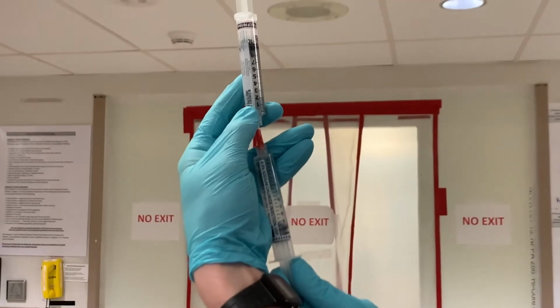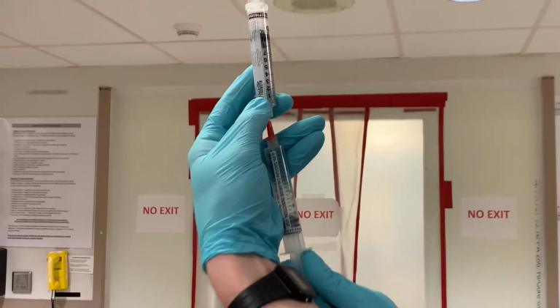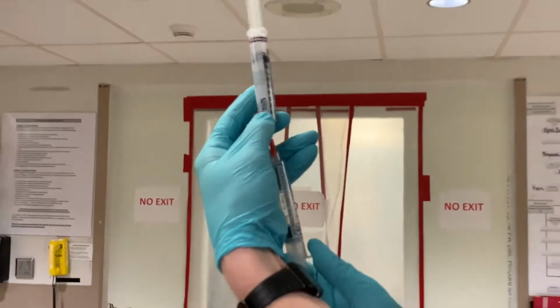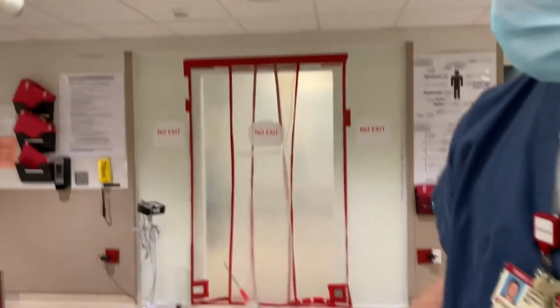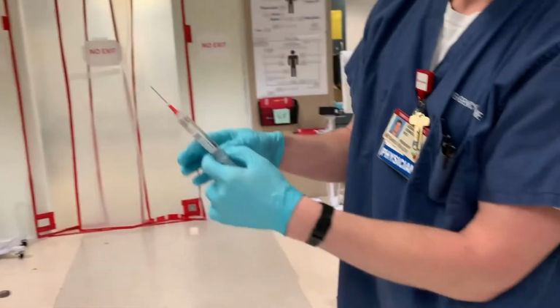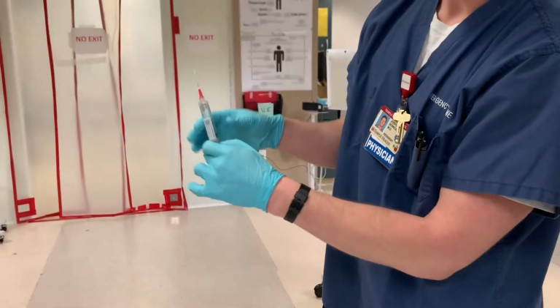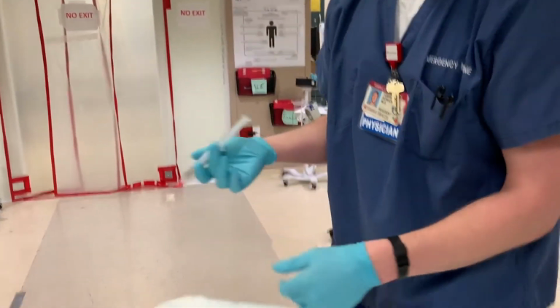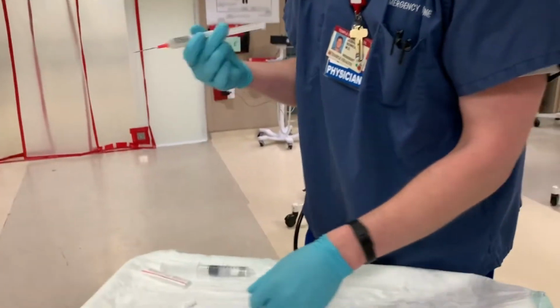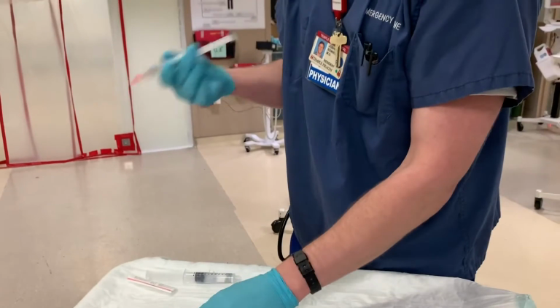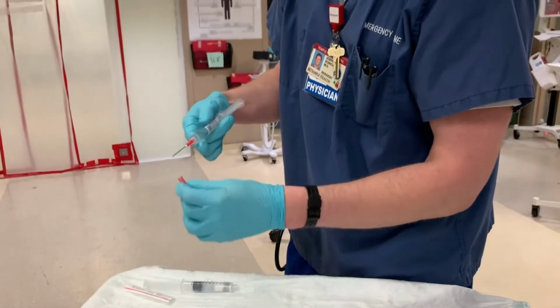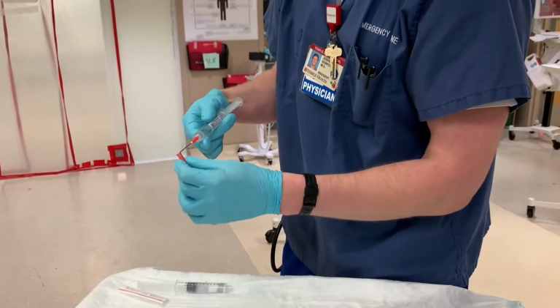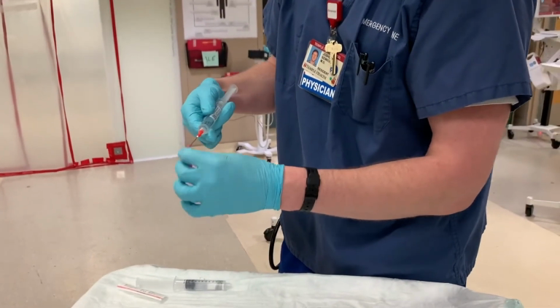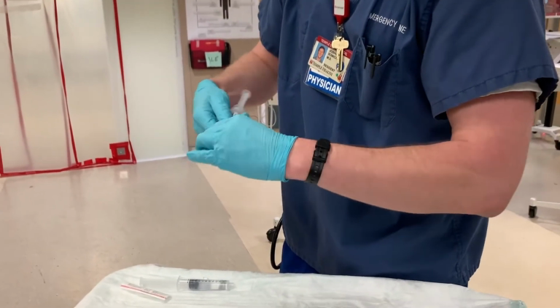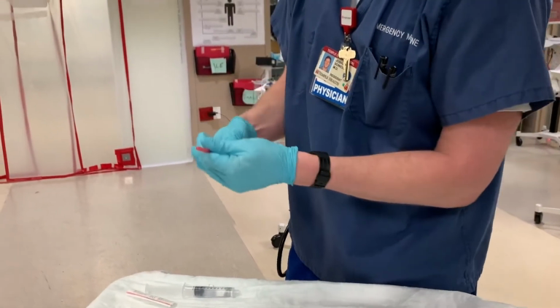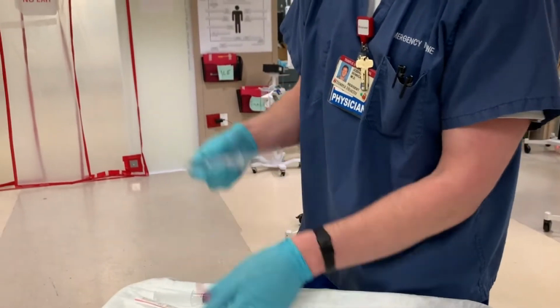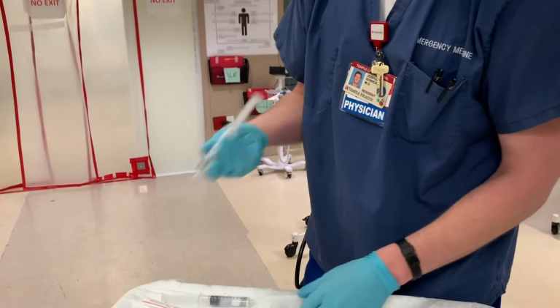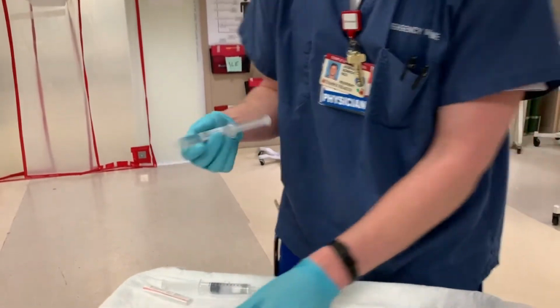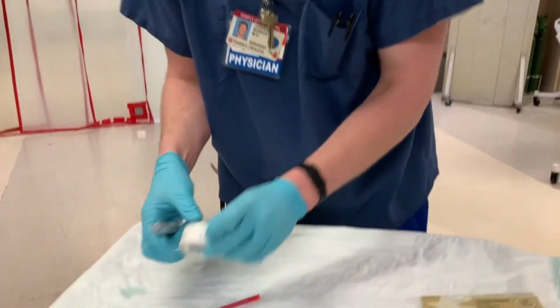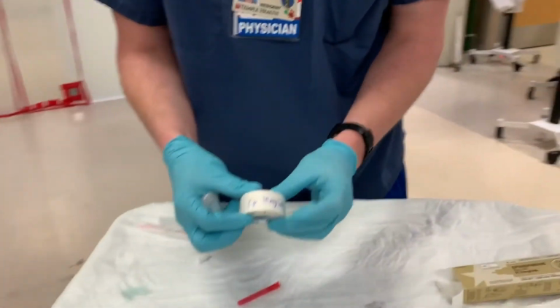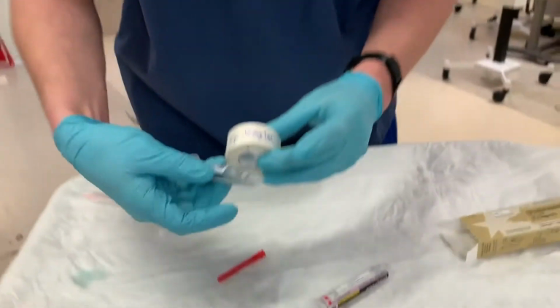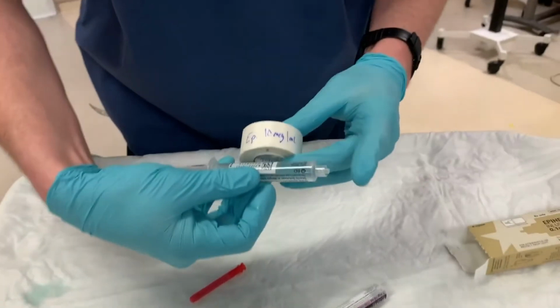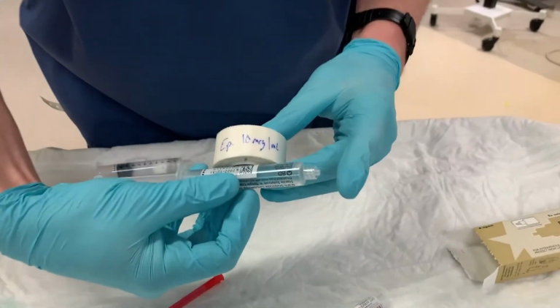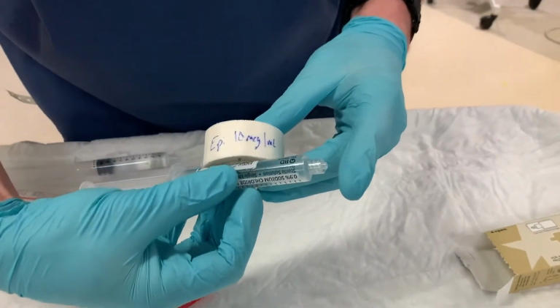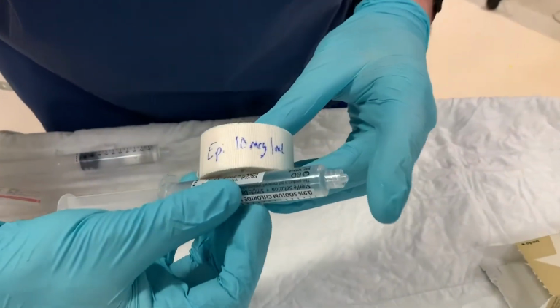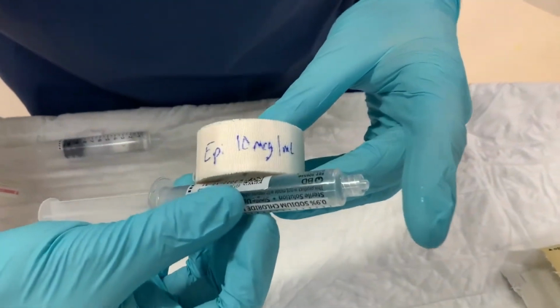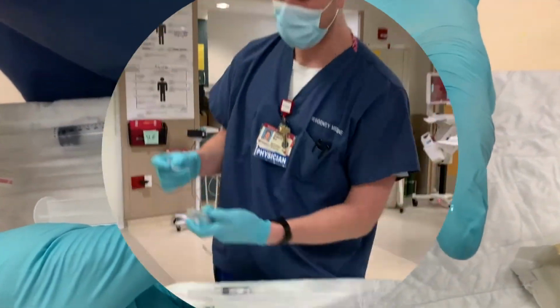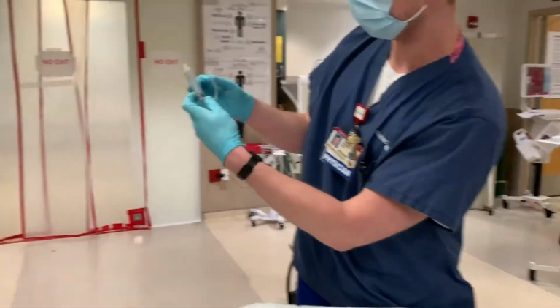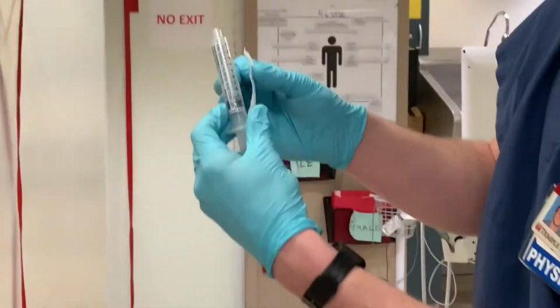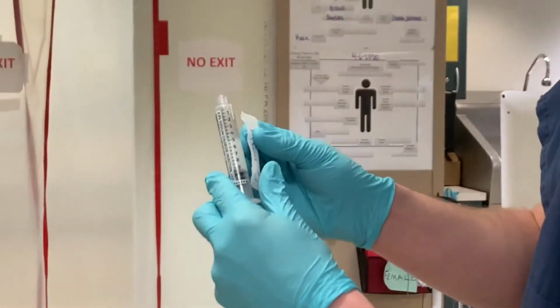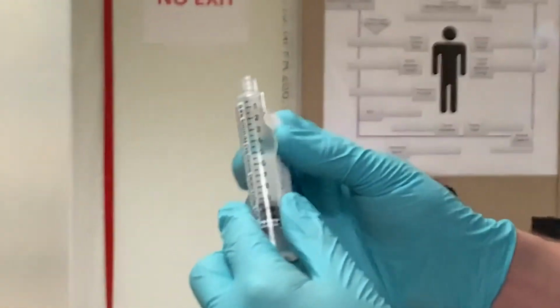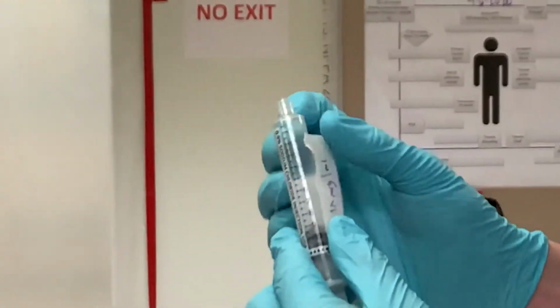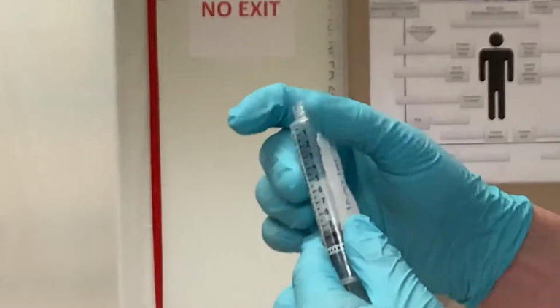You now have 10 ml of epinephrine at 10 micrograms per milliliter. Shake it up to mix and be sure you label it appropriately, being careful not to tape over the numbers on the syringe so you can give accurate doses of 1 ml at a time.